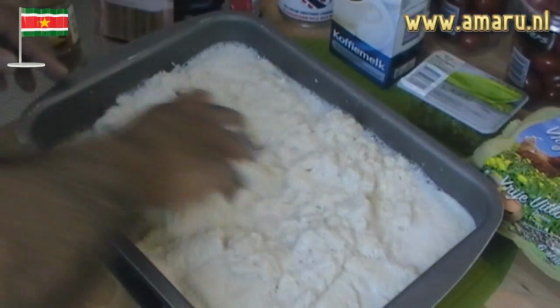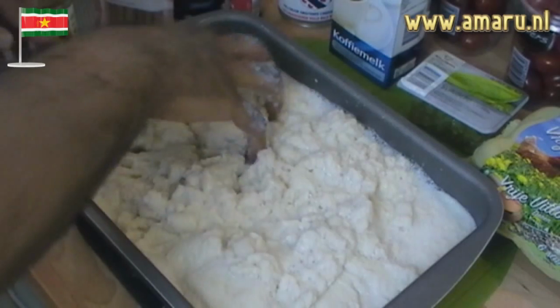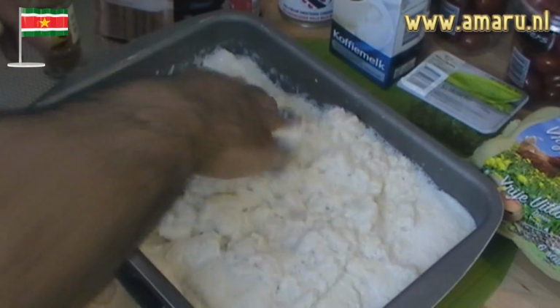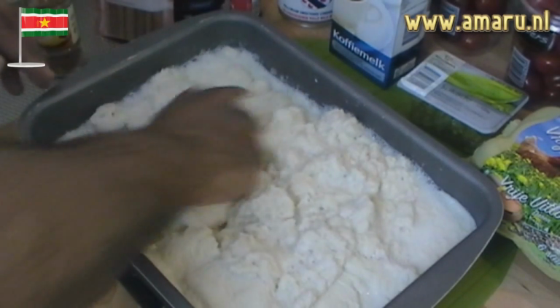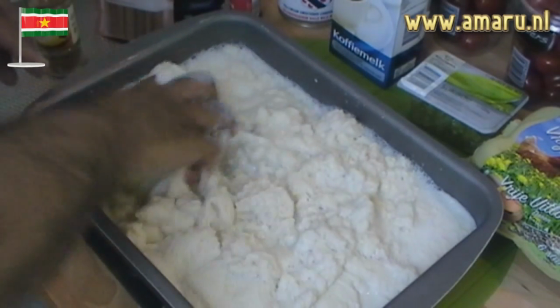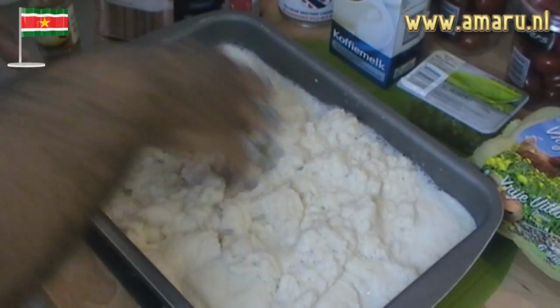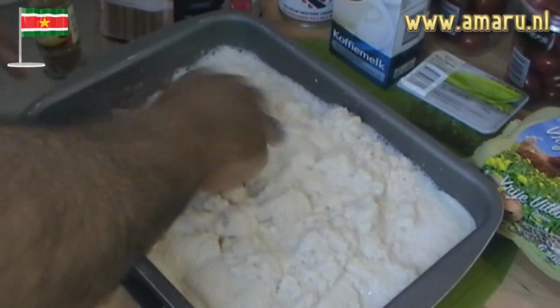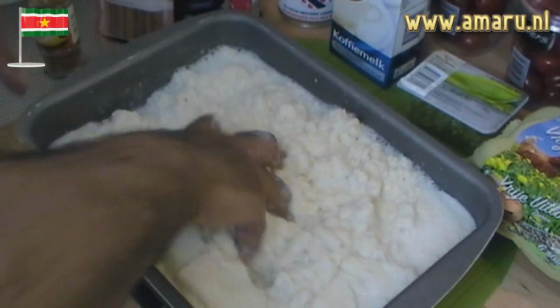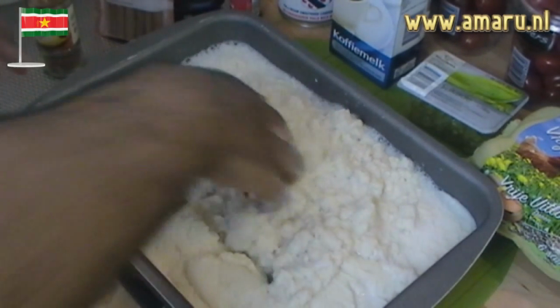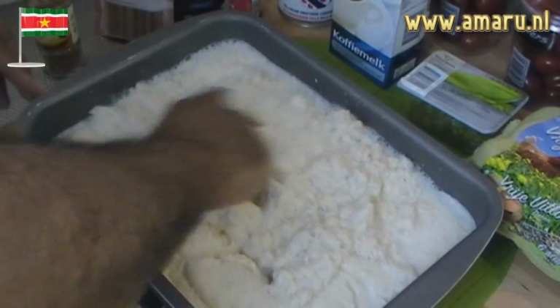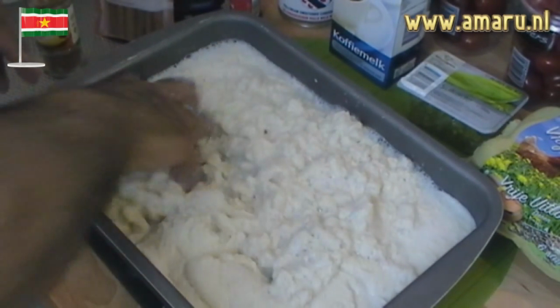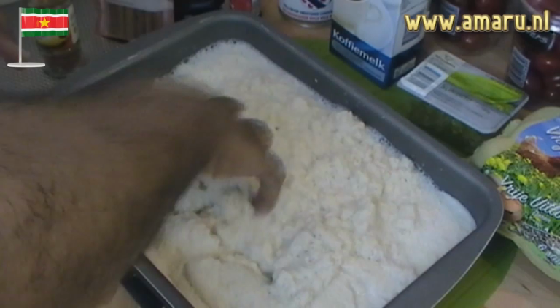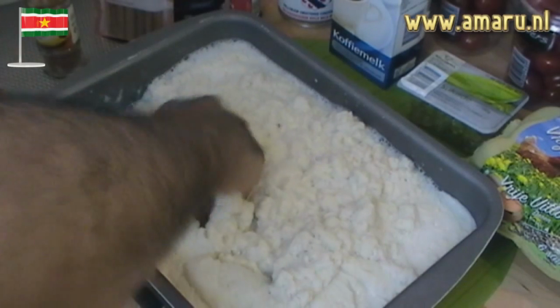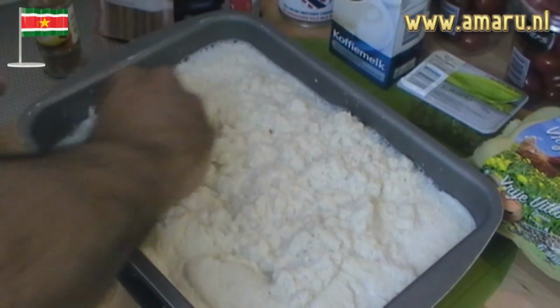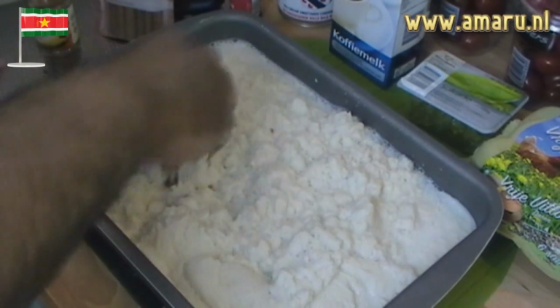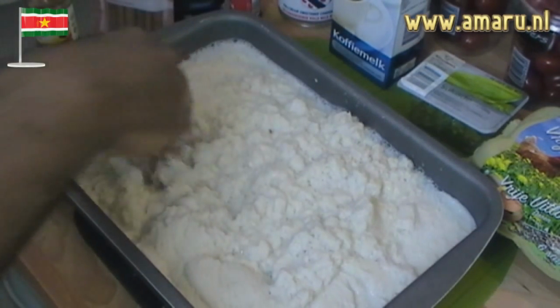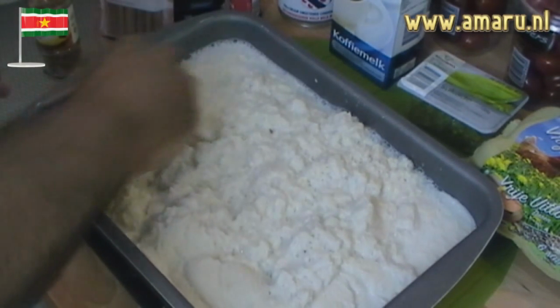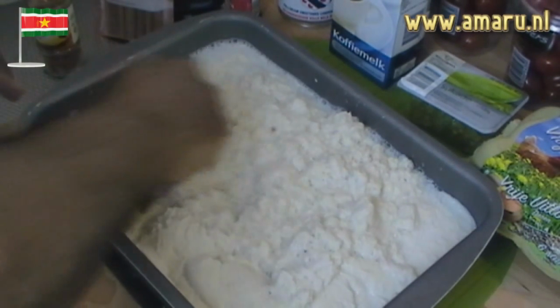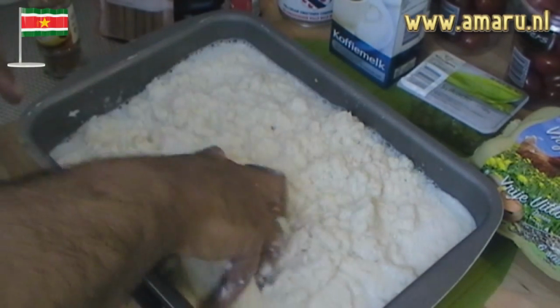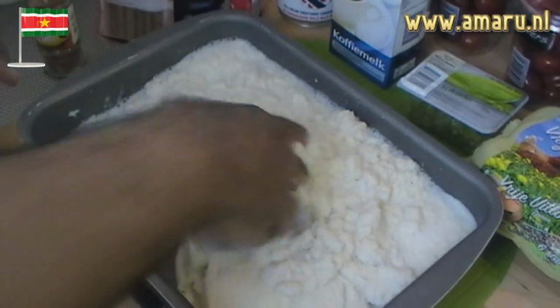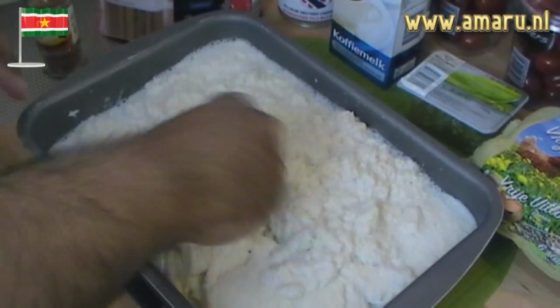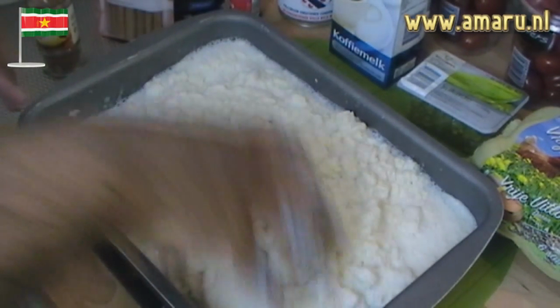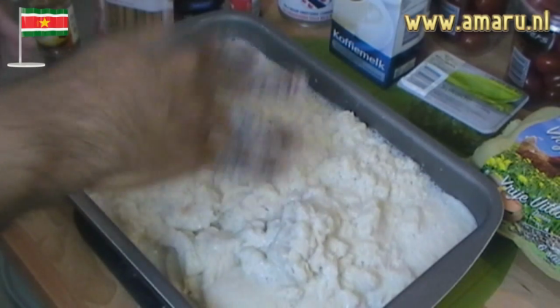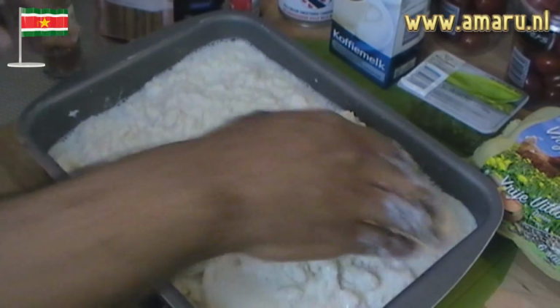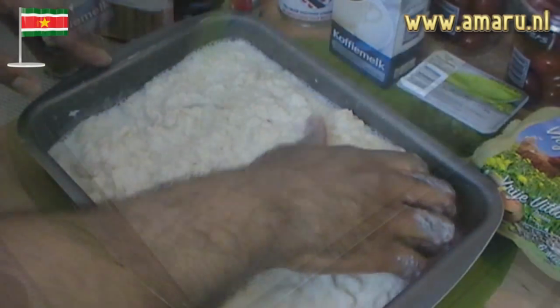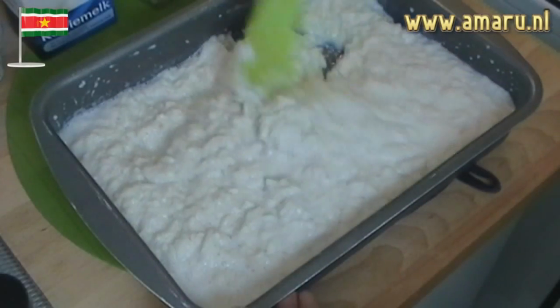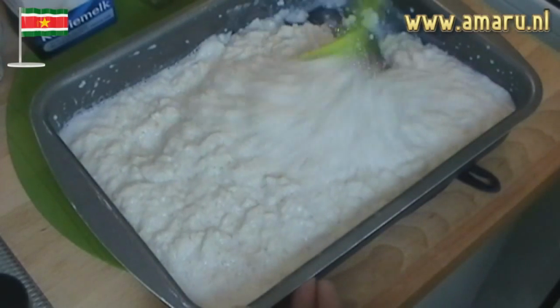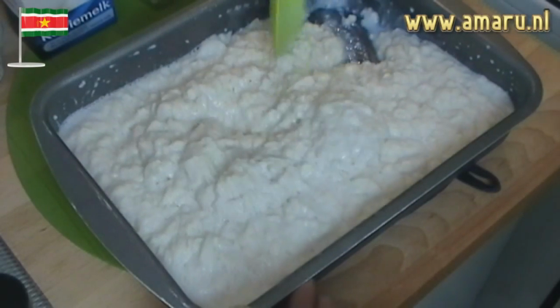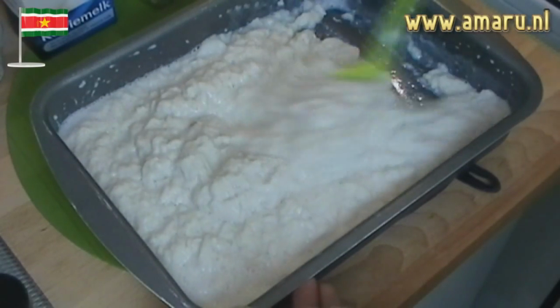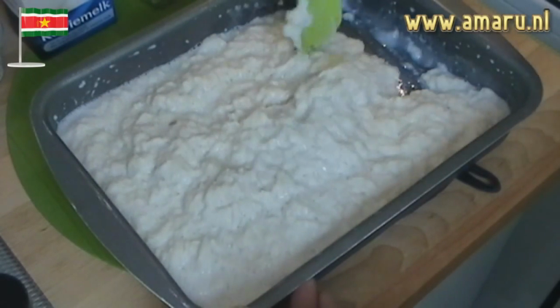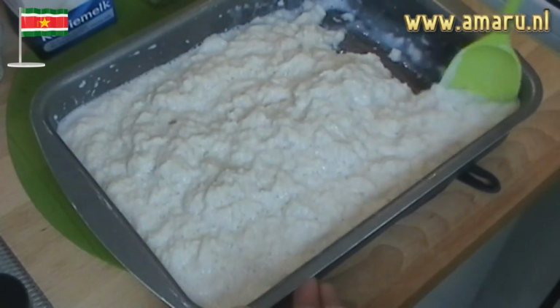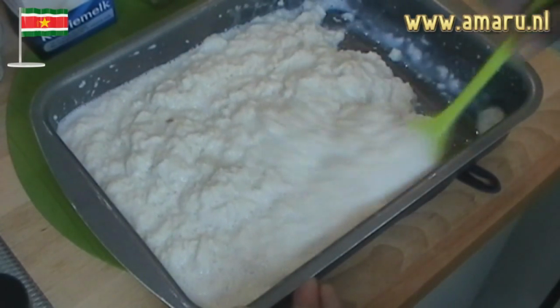Next, squeeze the slices of bread together with your hands like so to make a smooth batter, so to speak. The batter shouldn't be too smooth, mind you. Now add about a half a teaspoon of salt to the batter and mix.